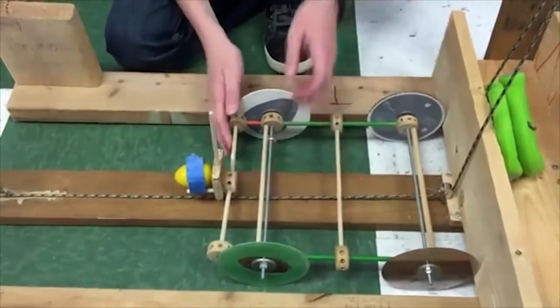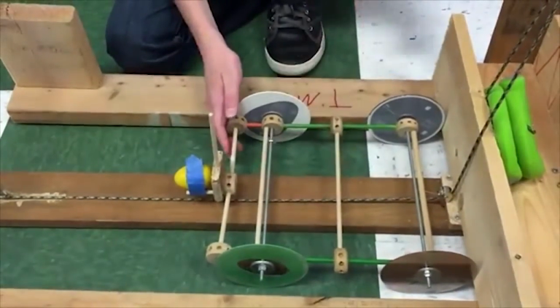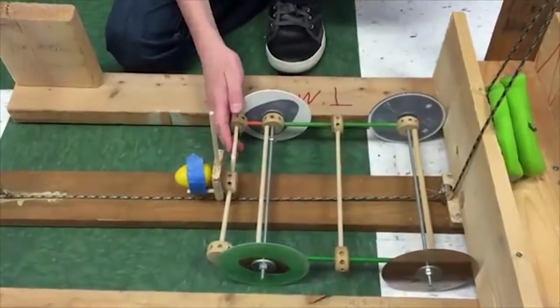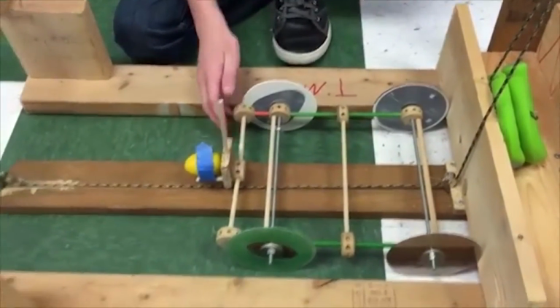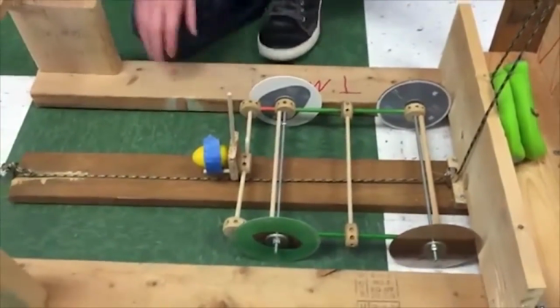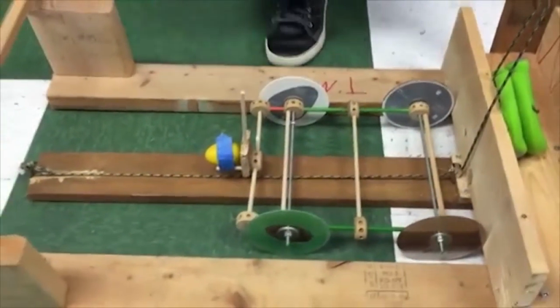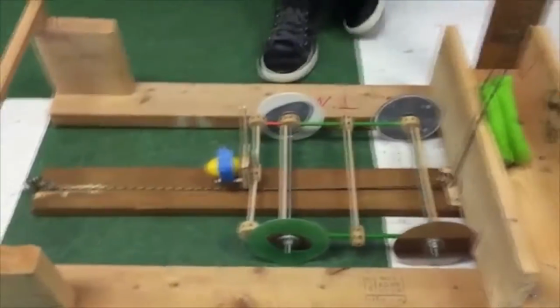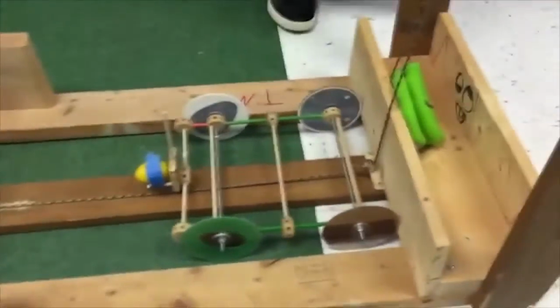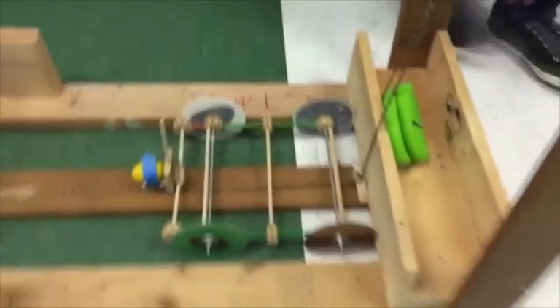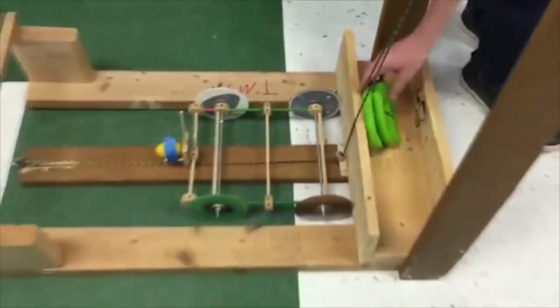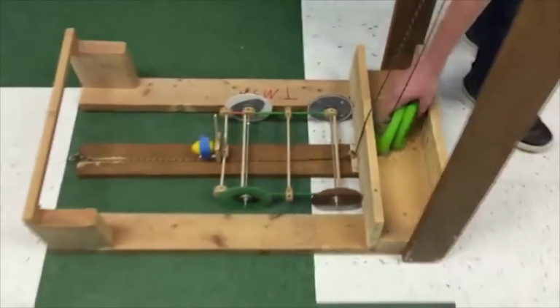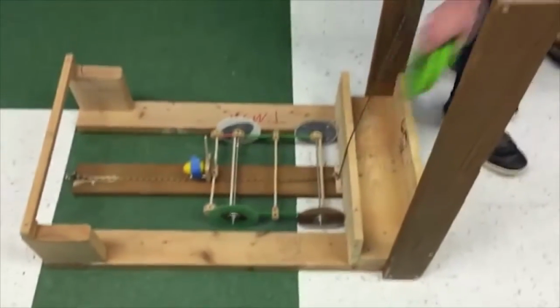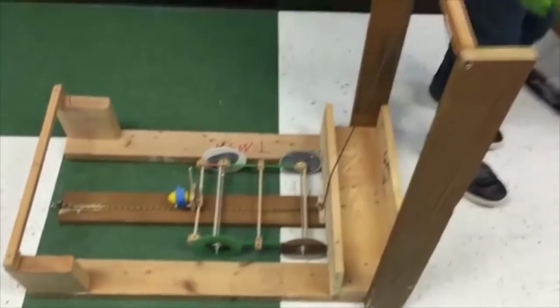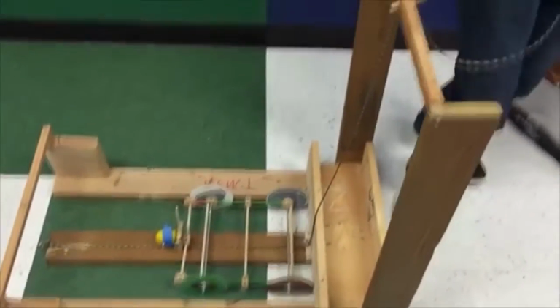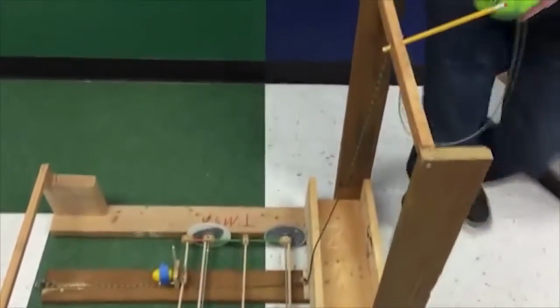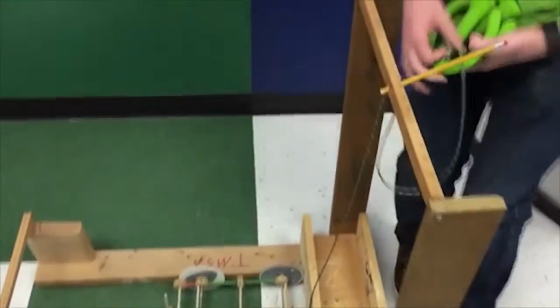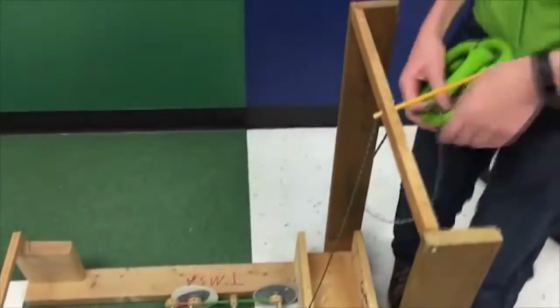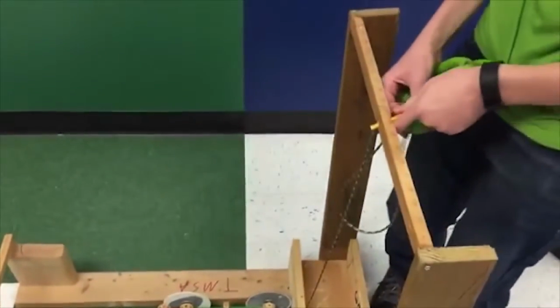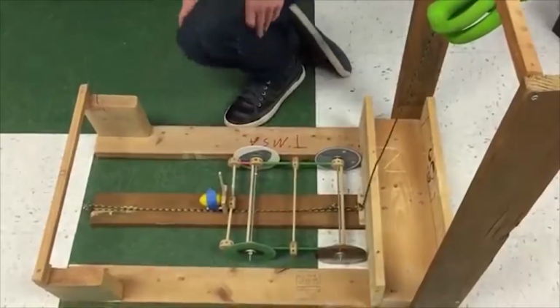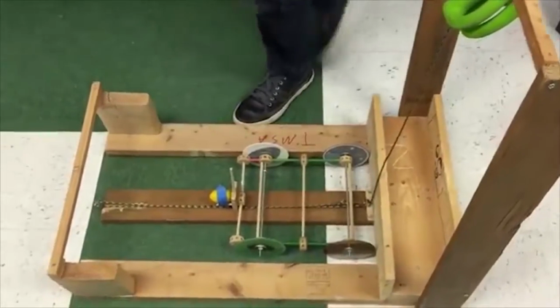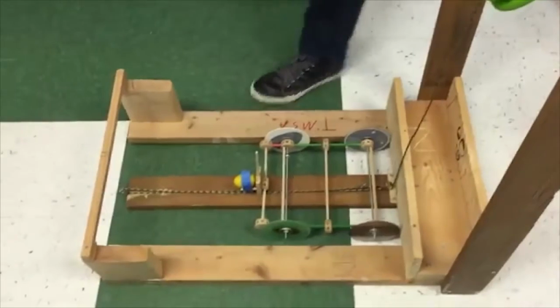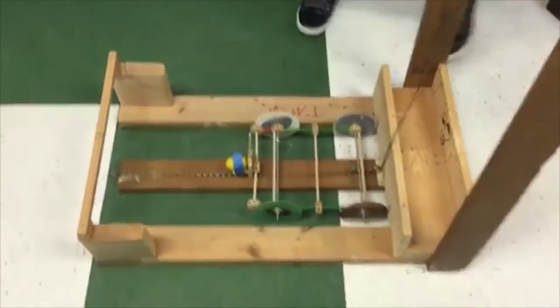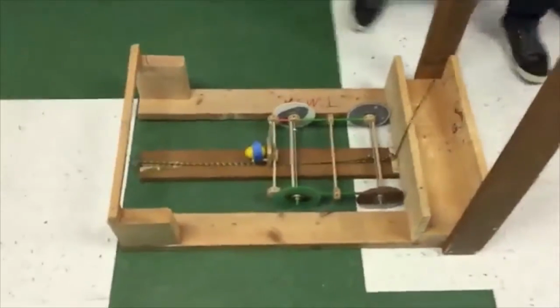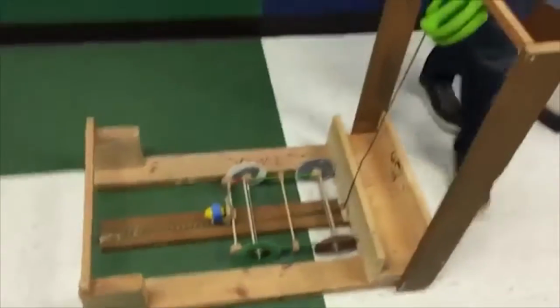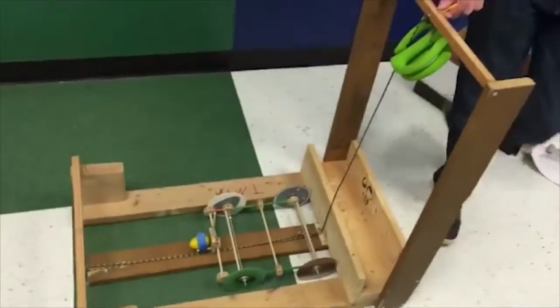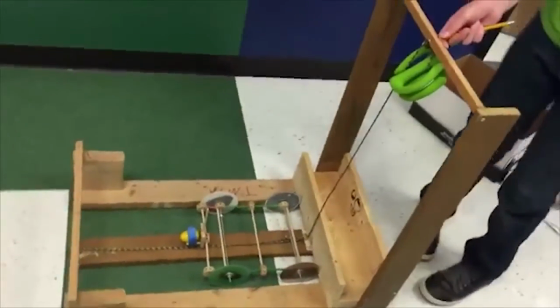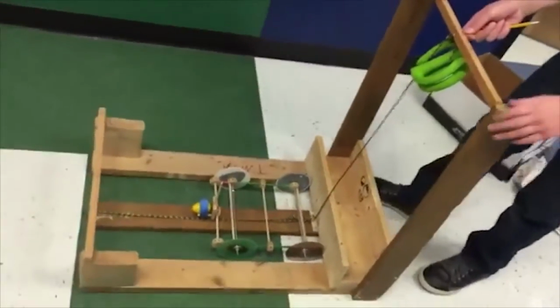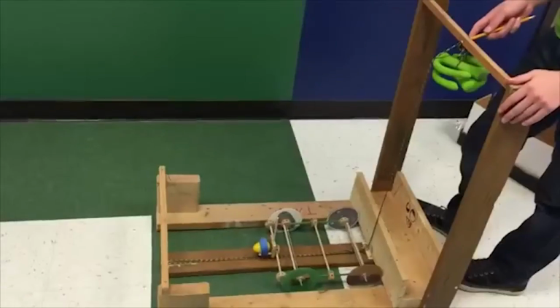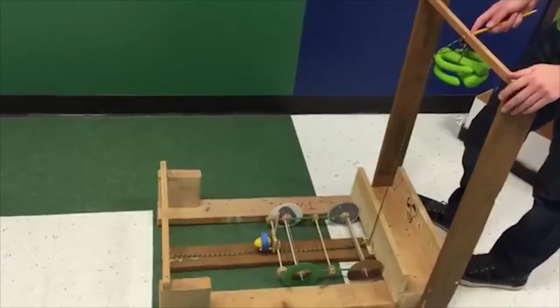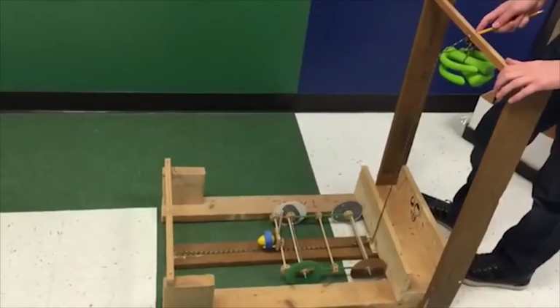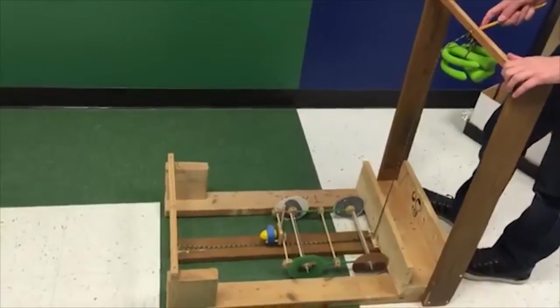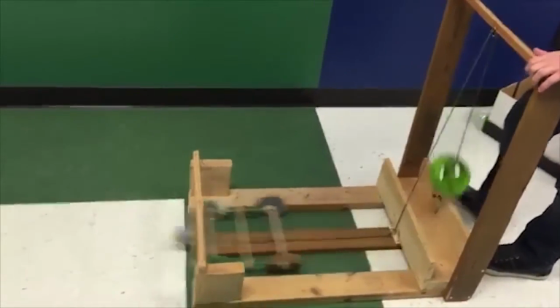And there it is. So now I need to hoist this weight, get this weight back up here, and now — 3, 2, 1.